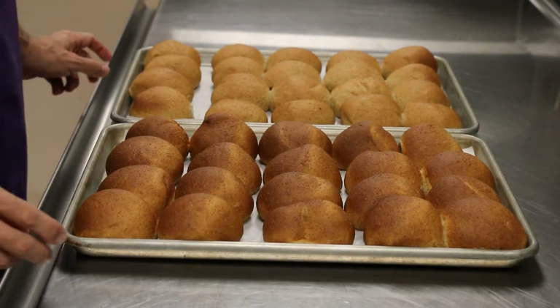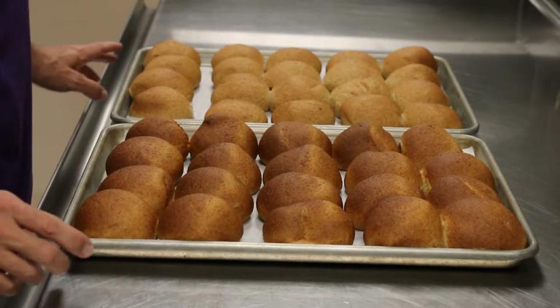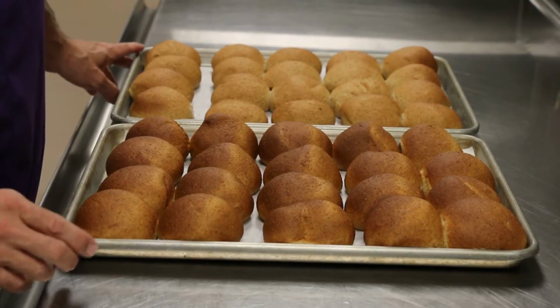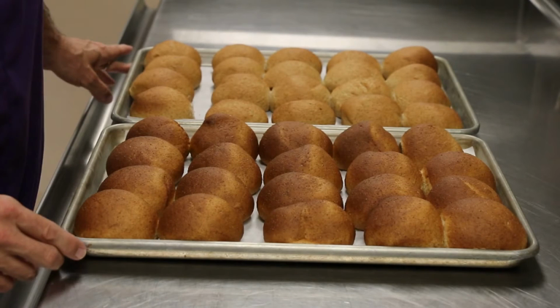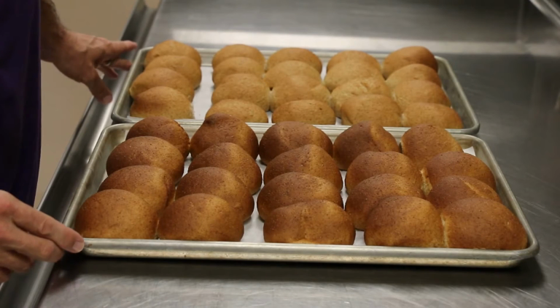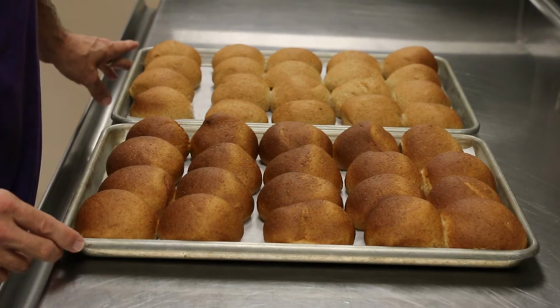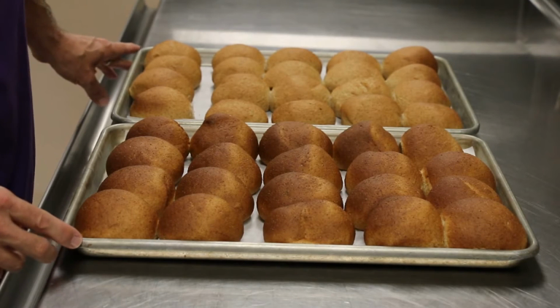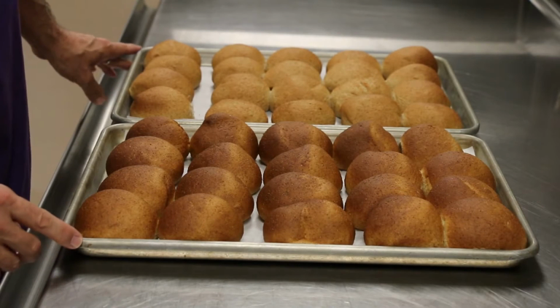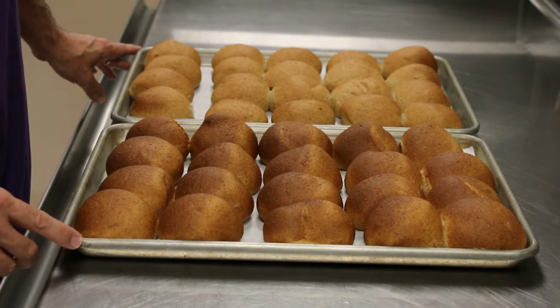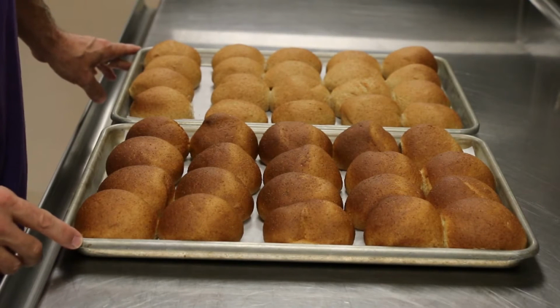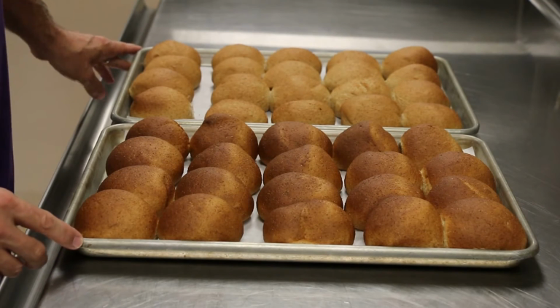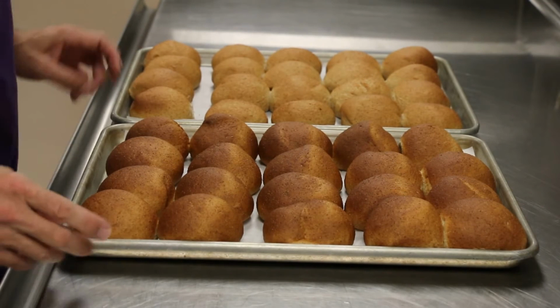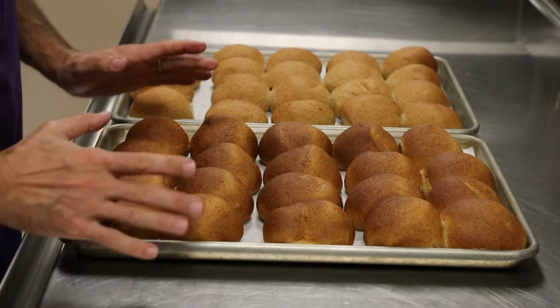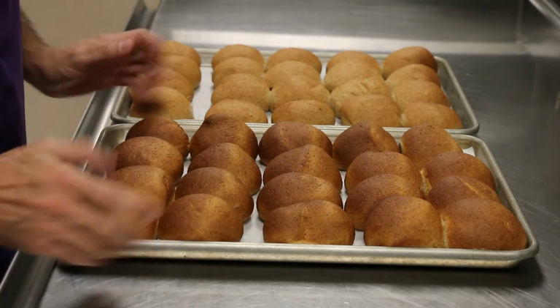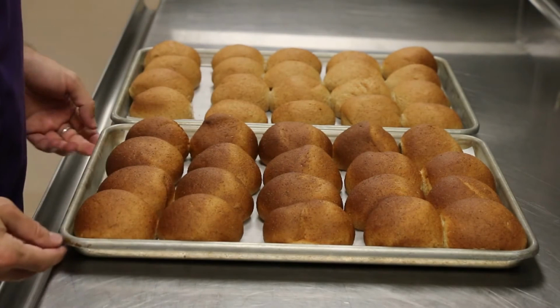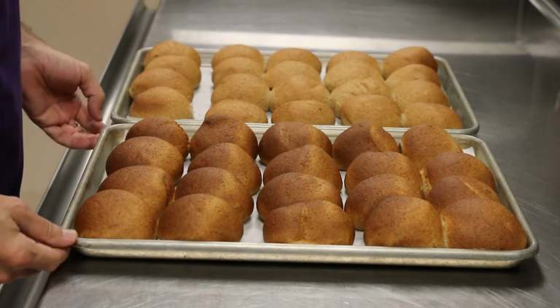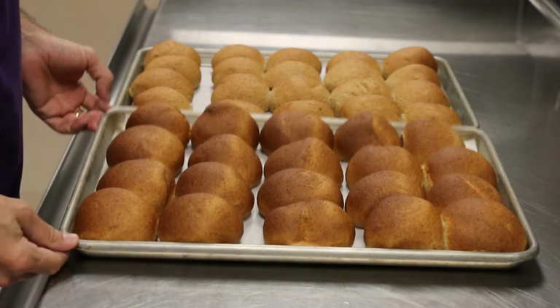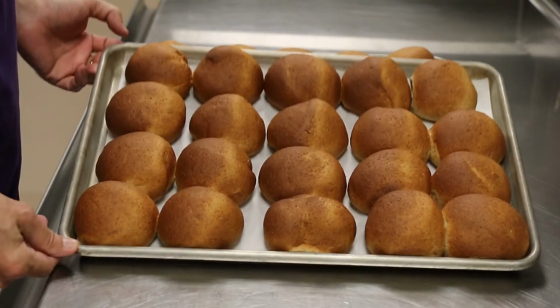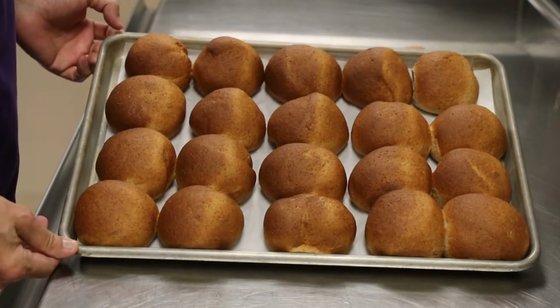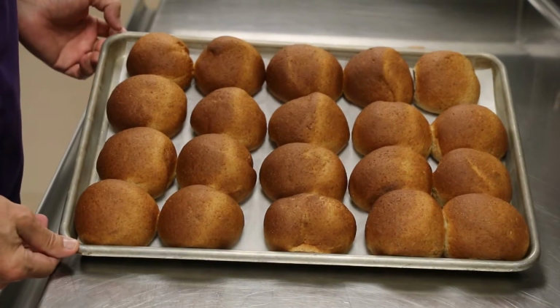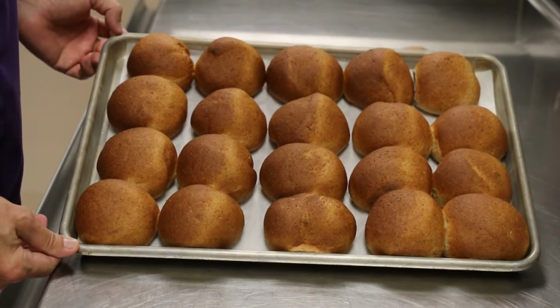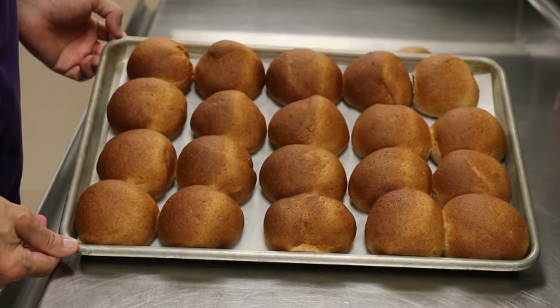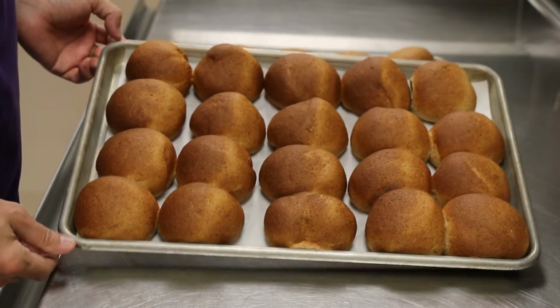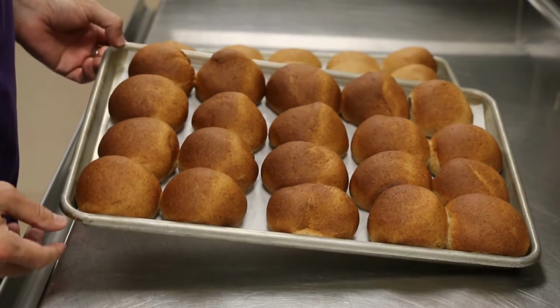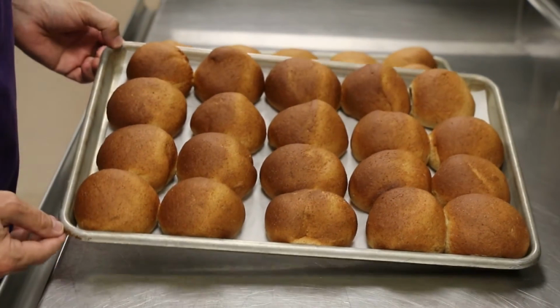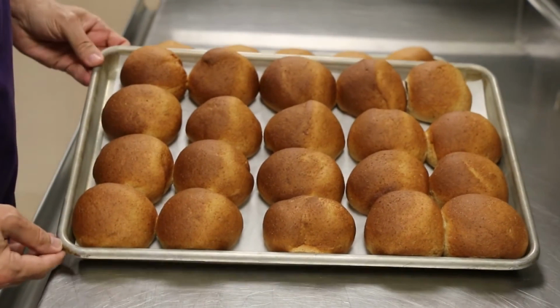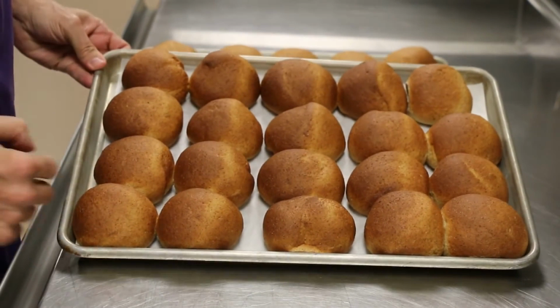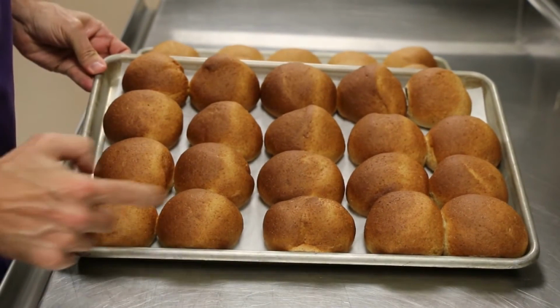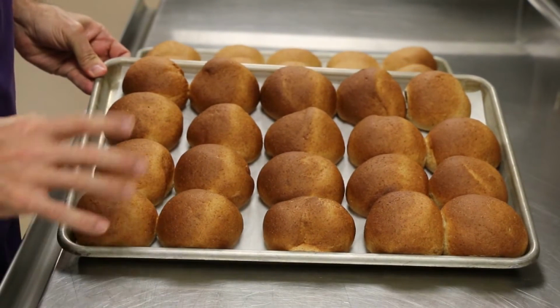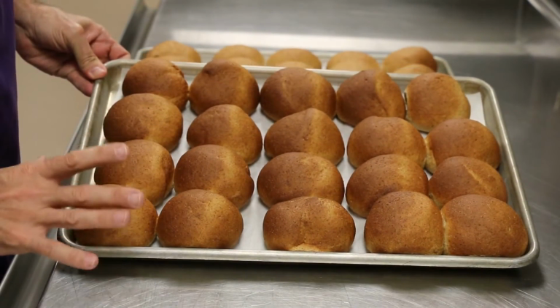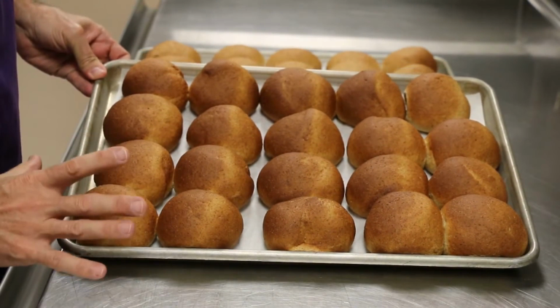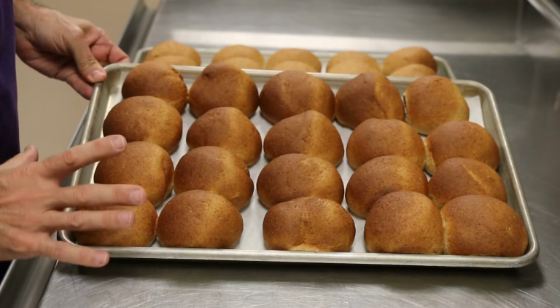Here we have two pans of baked rolls. This first pan here, these are over-baked. You can tell by the dark color. This is what we do not want.